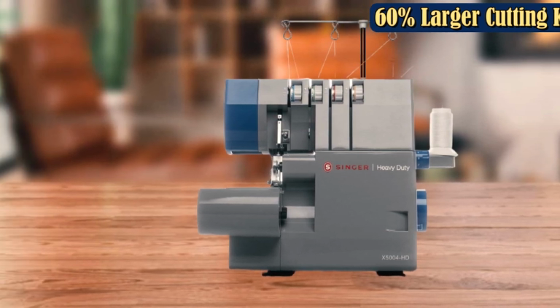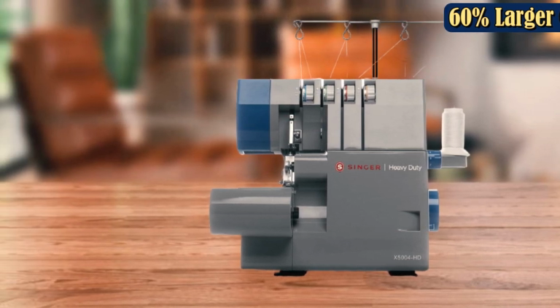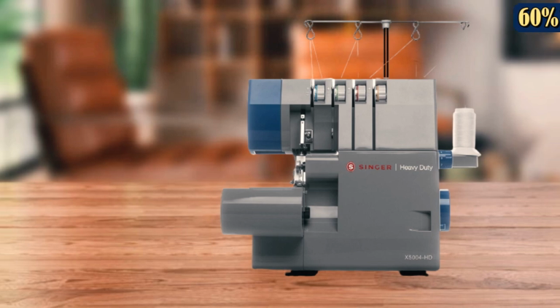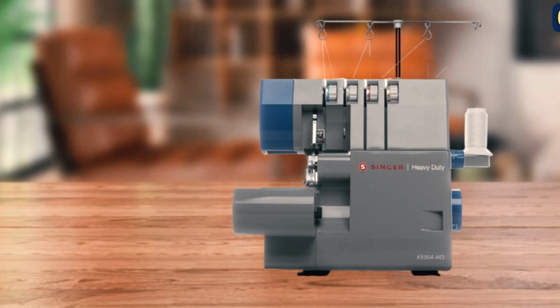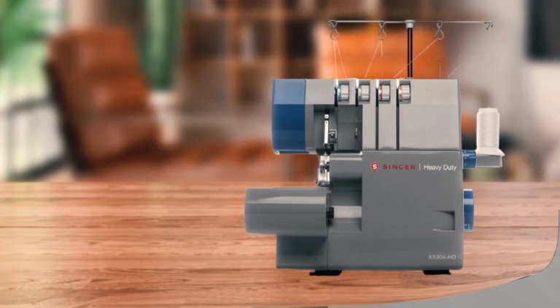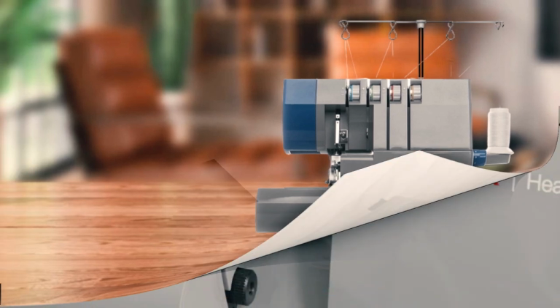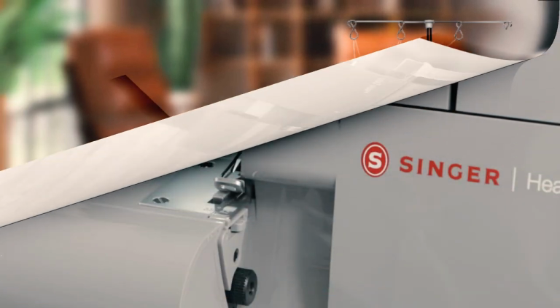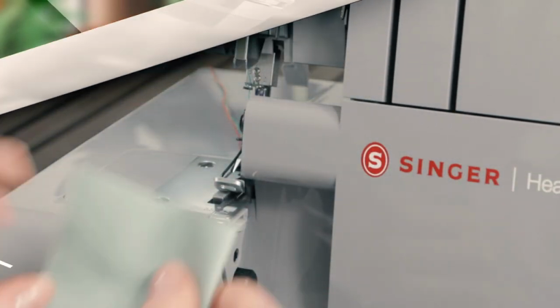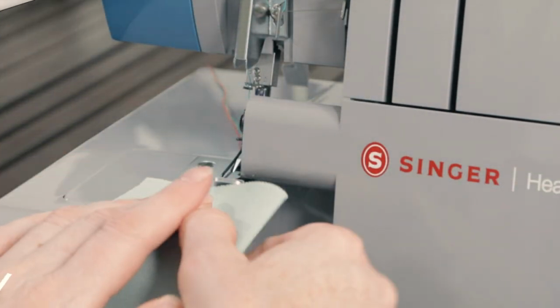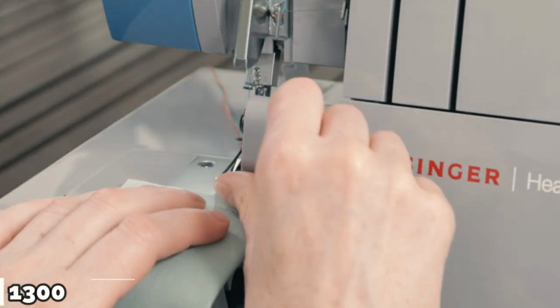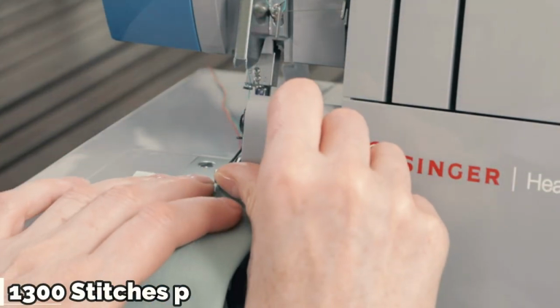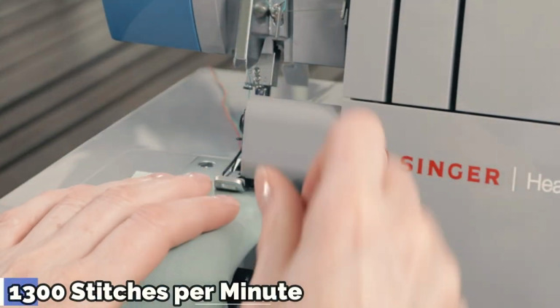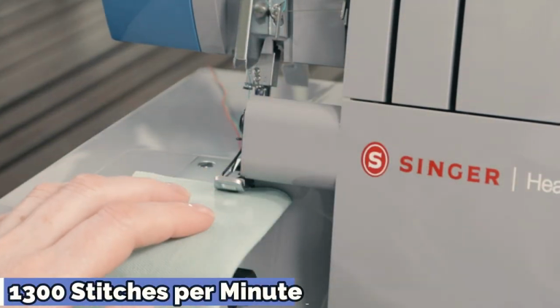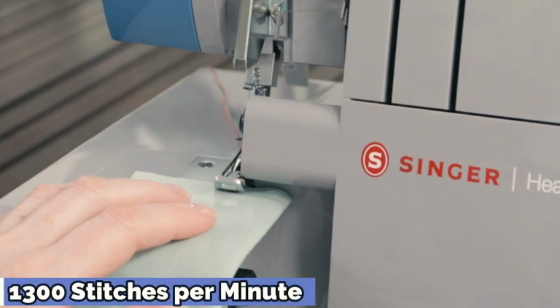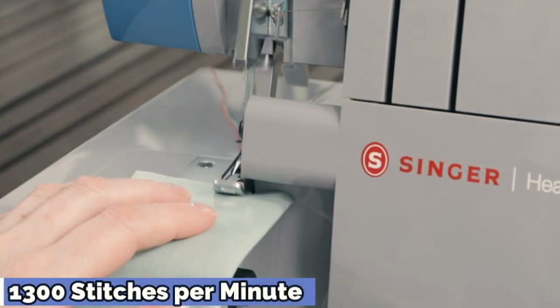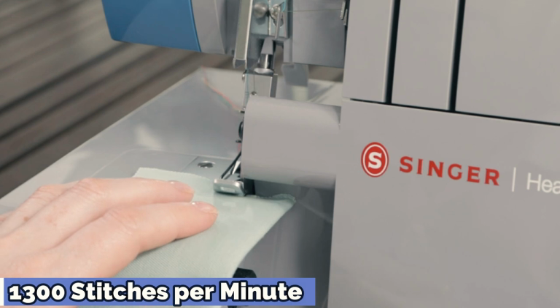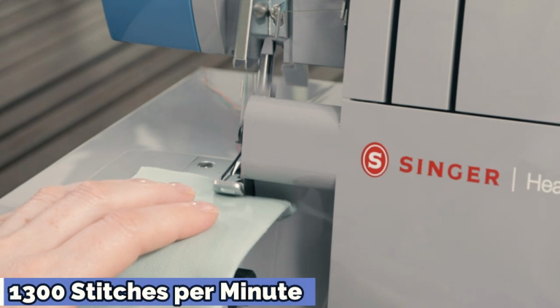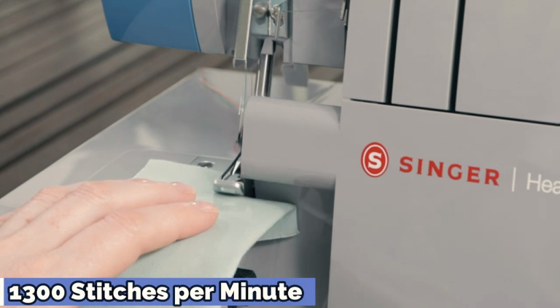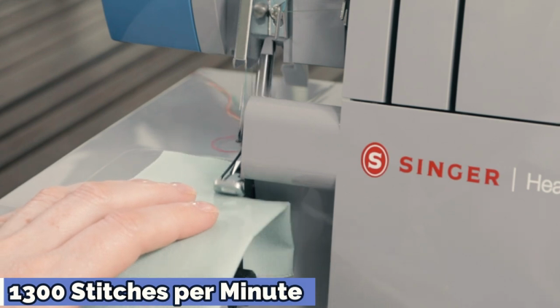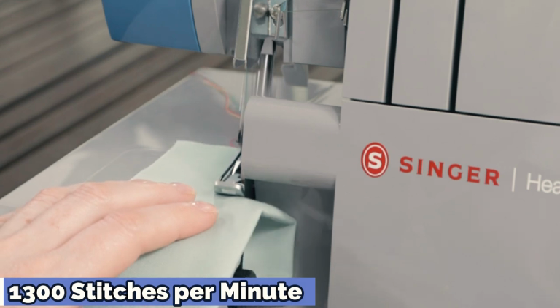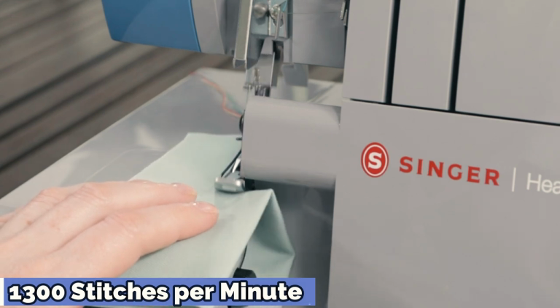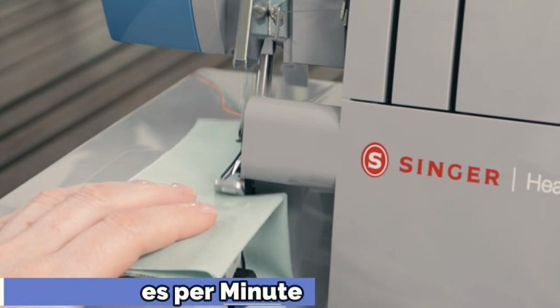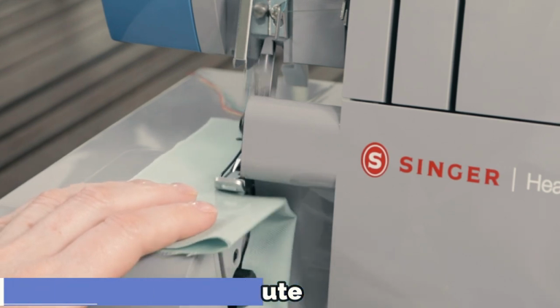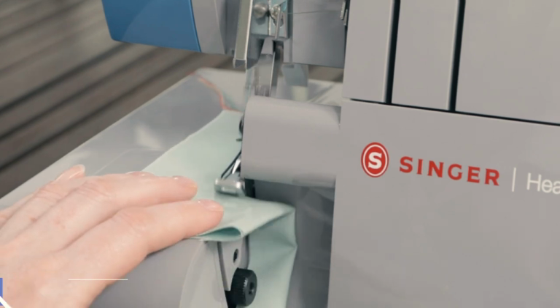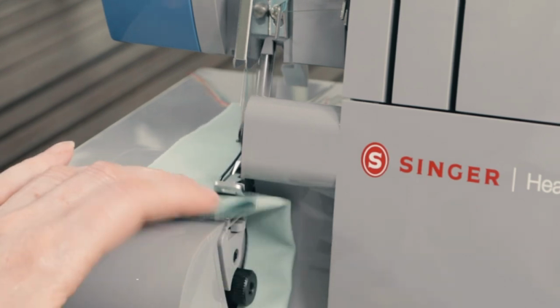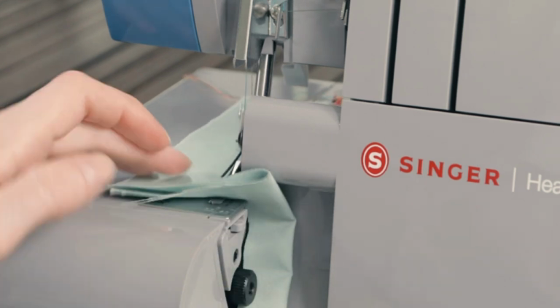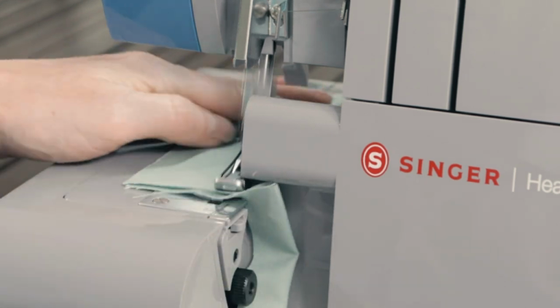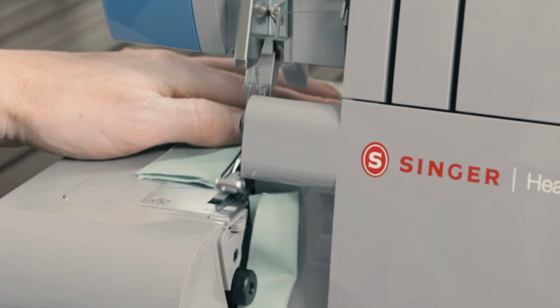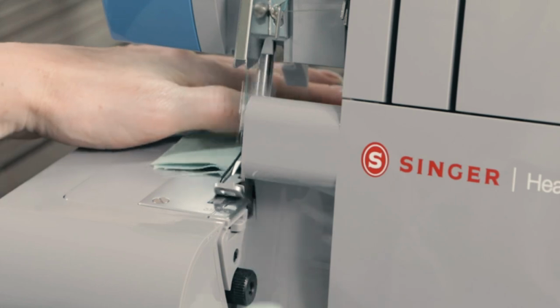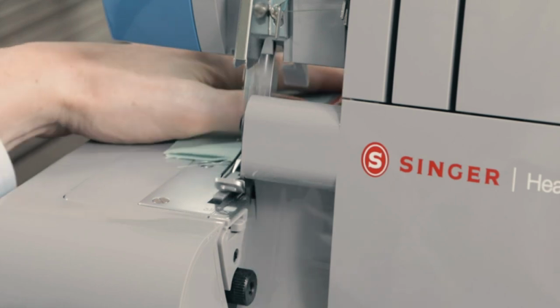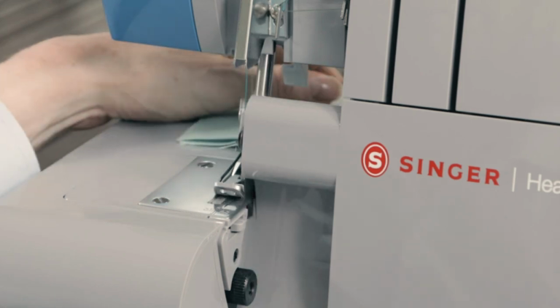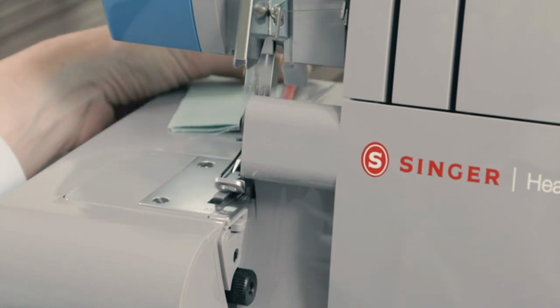There's also a color-coded guide for easier threading and tension adjustments with a built-in rolled hem plate. Note that this machine is not designed for delicate fabrics and can get quite loud, according to online reviewers.